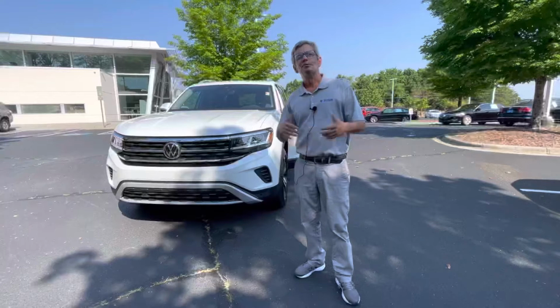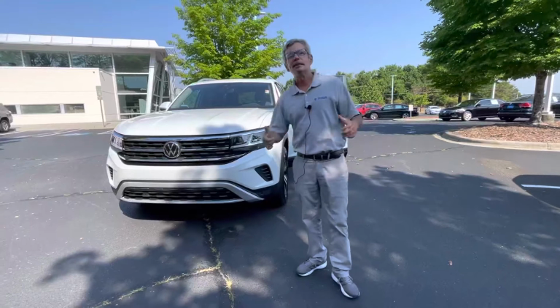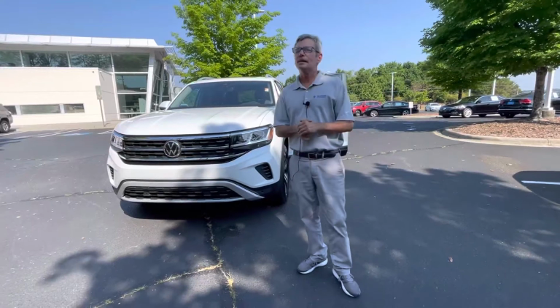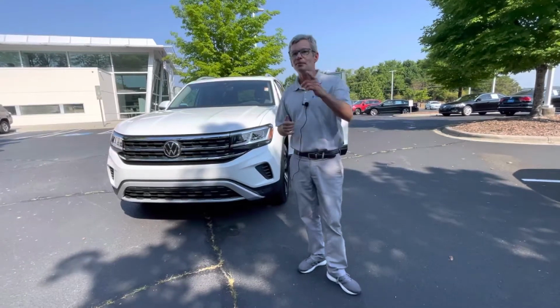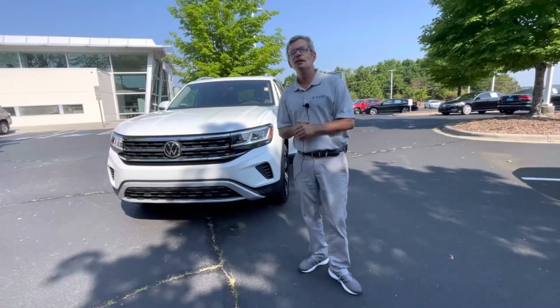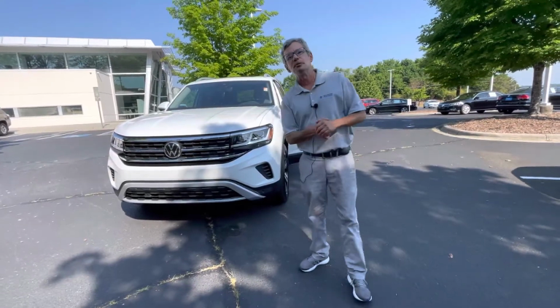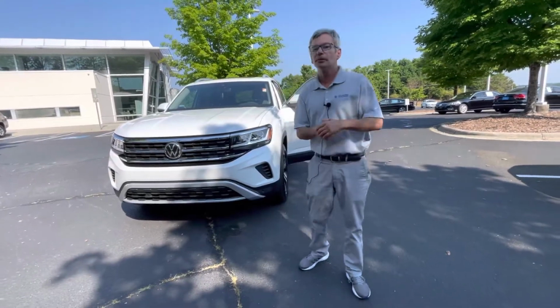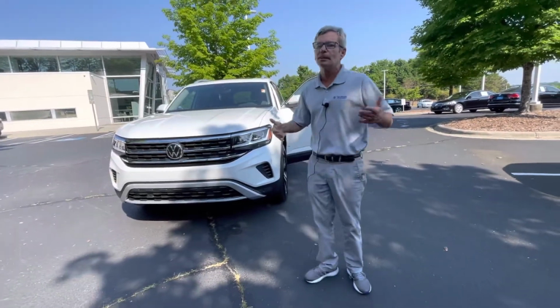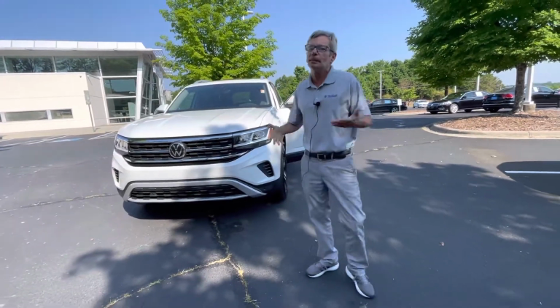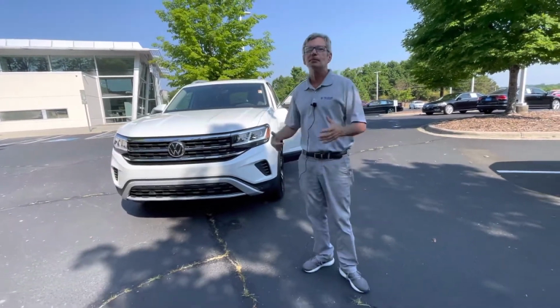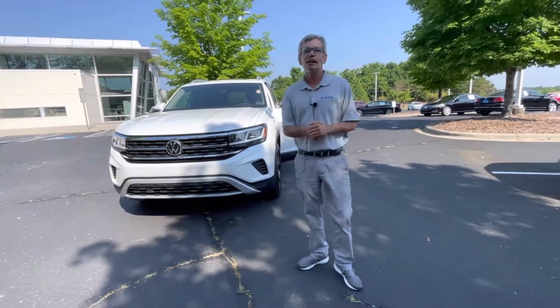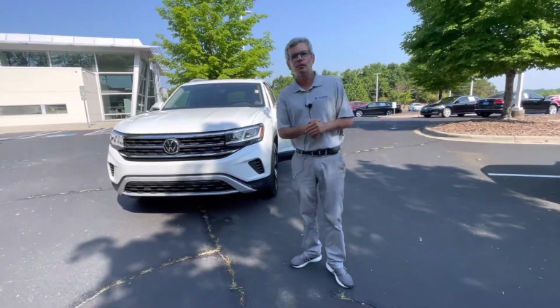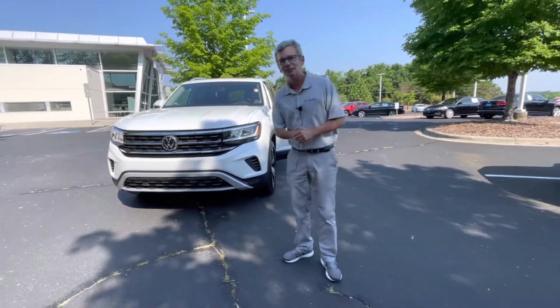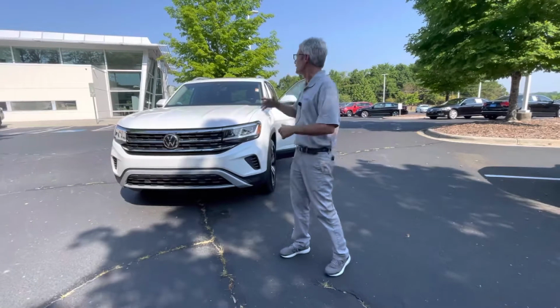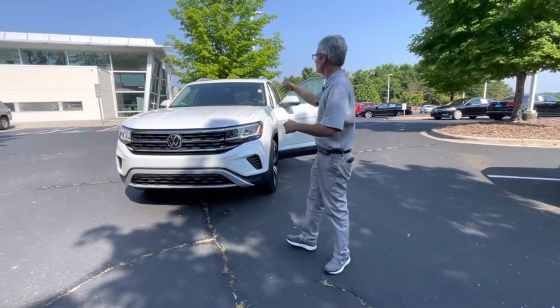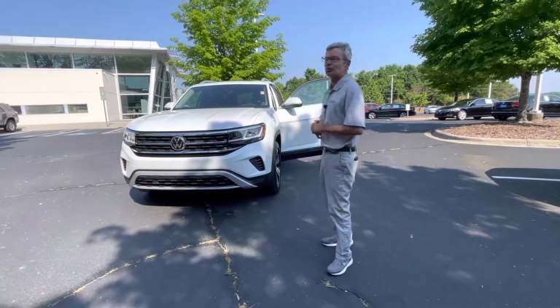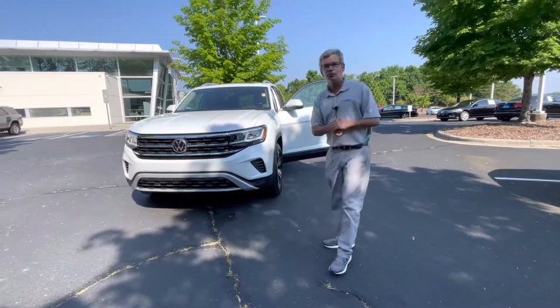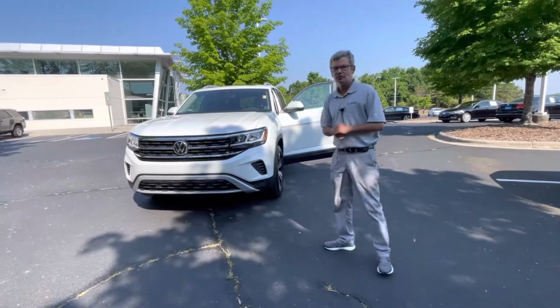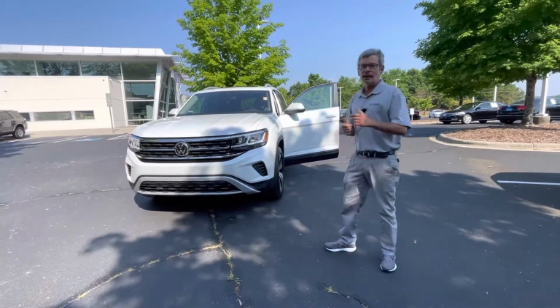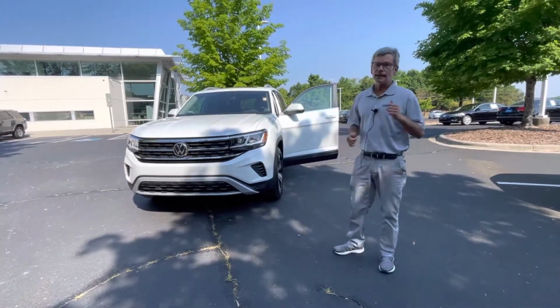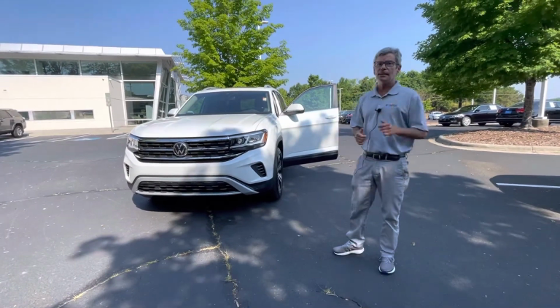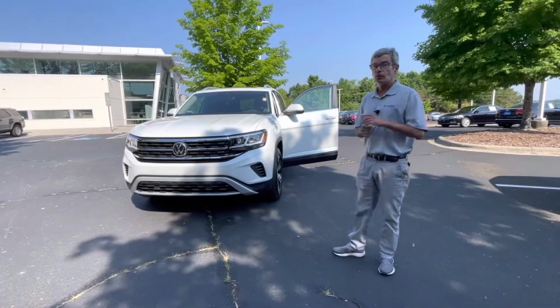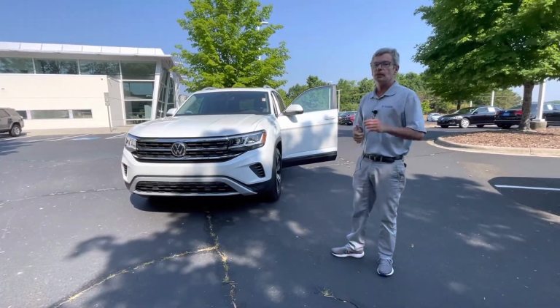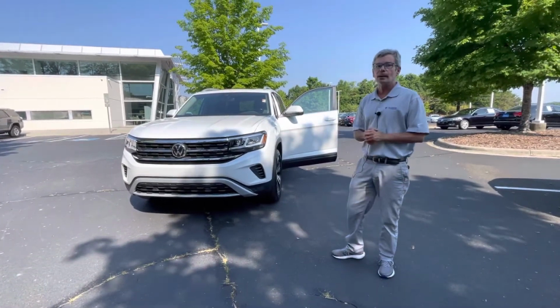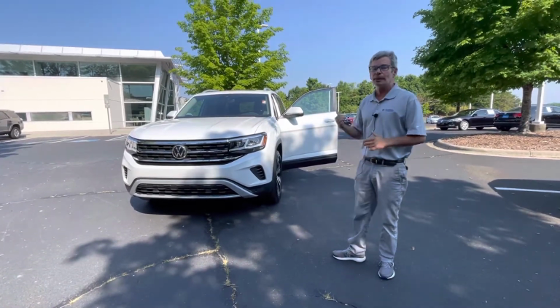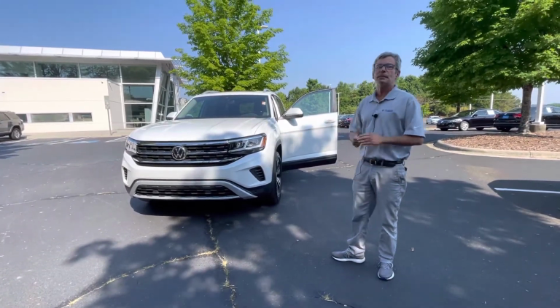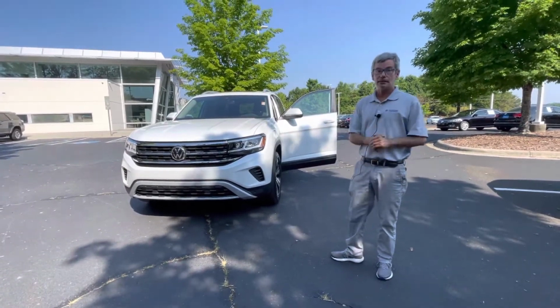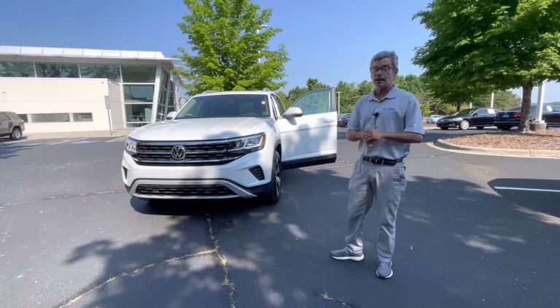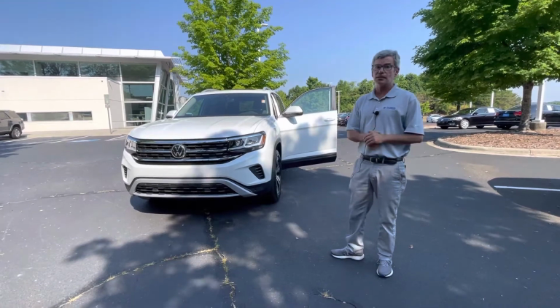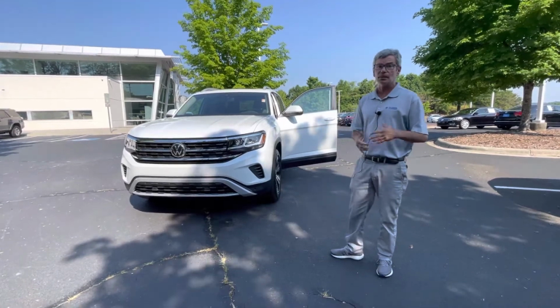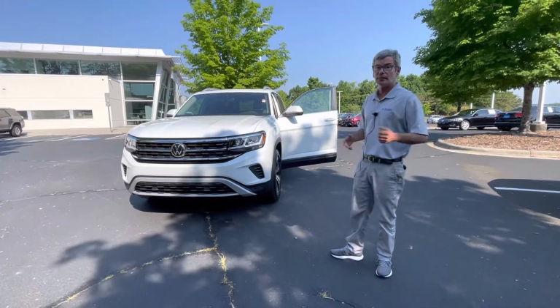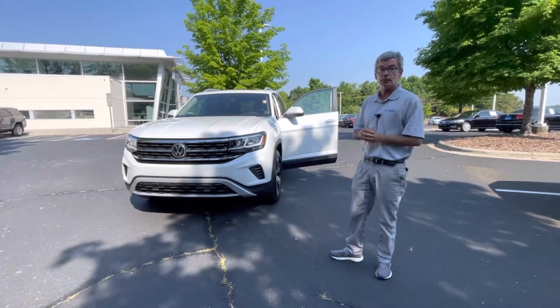Good morning, Stephanie. I know you wanted some pictures, but I thought this is a lot more fun. This is the 2022 Atlas SEL All-Wheel Drive with captain chairs that we have for you.